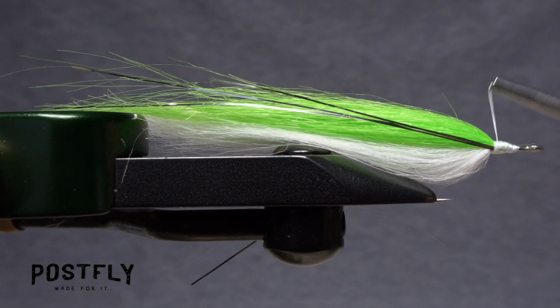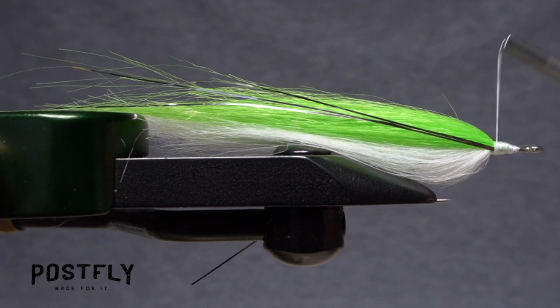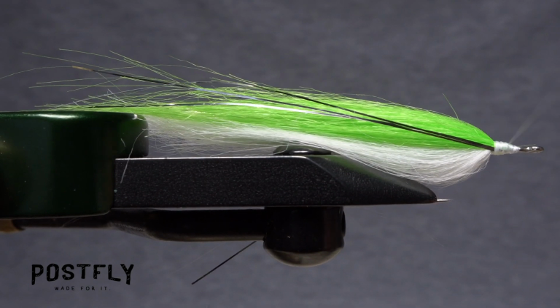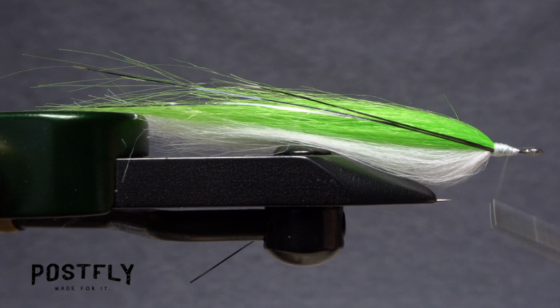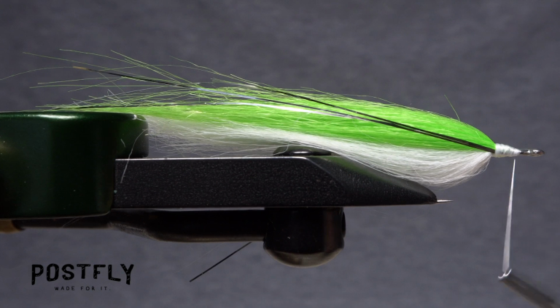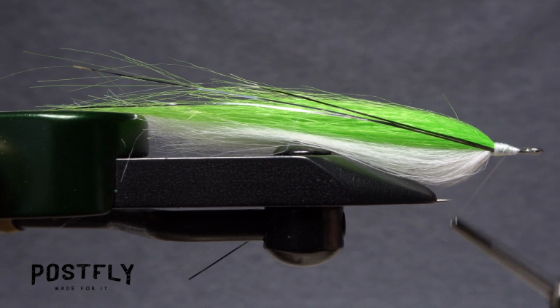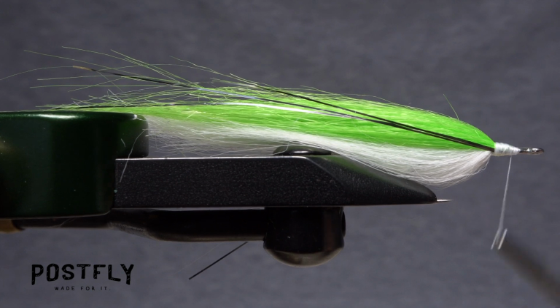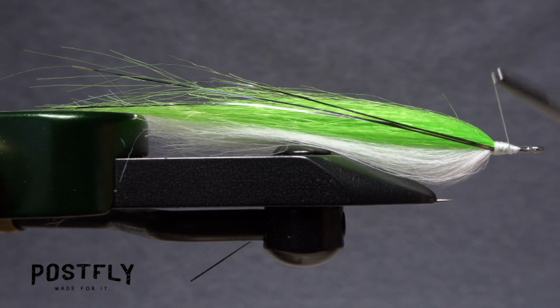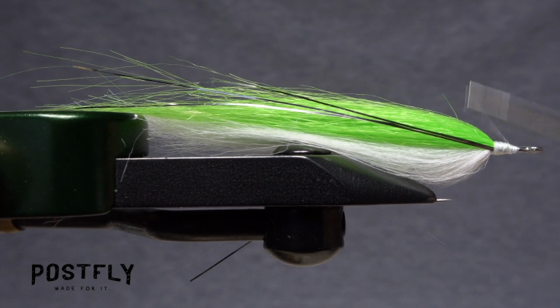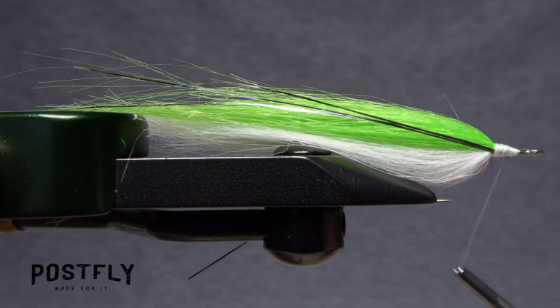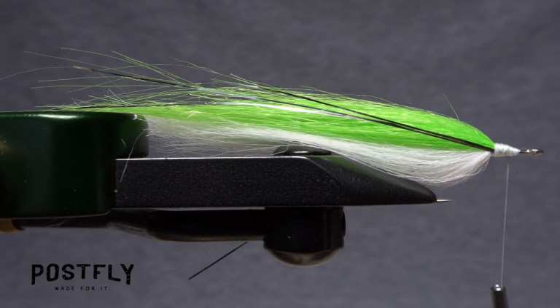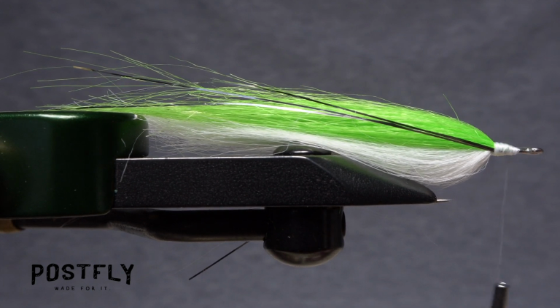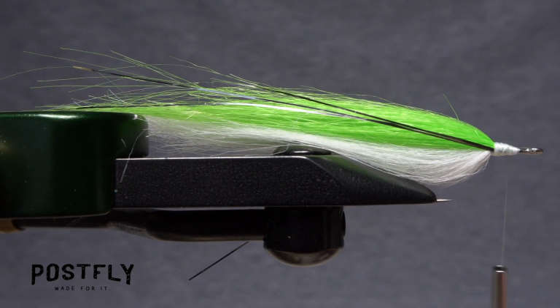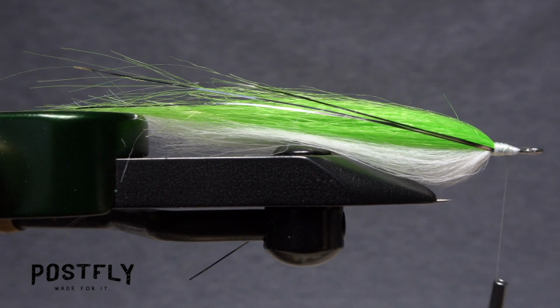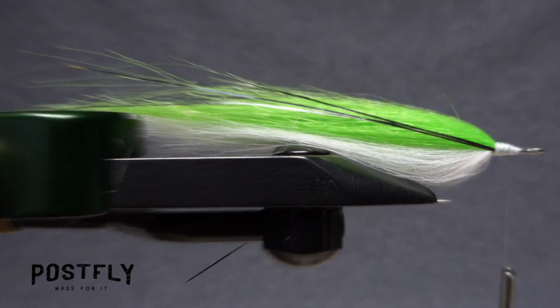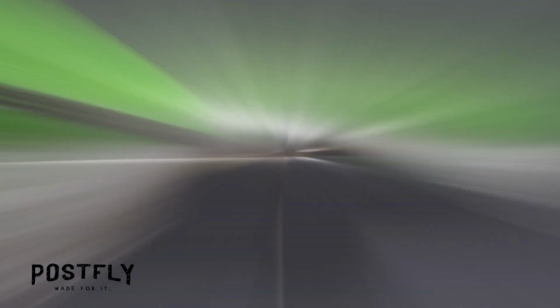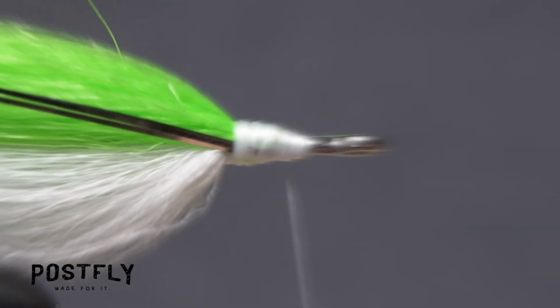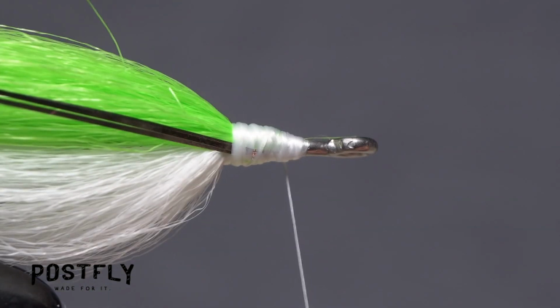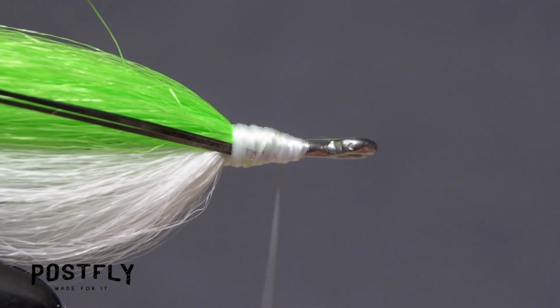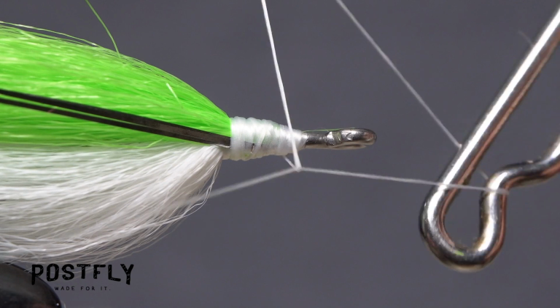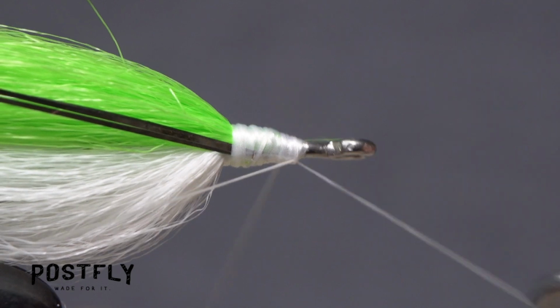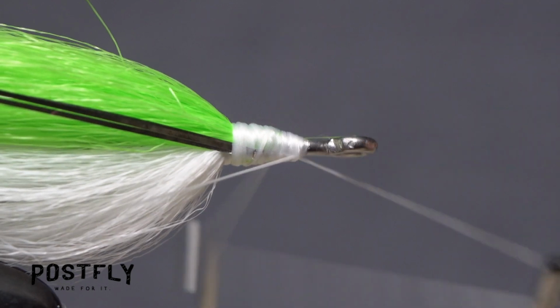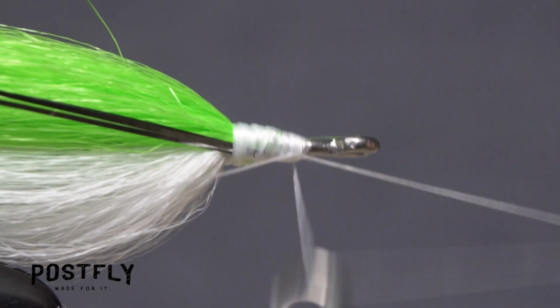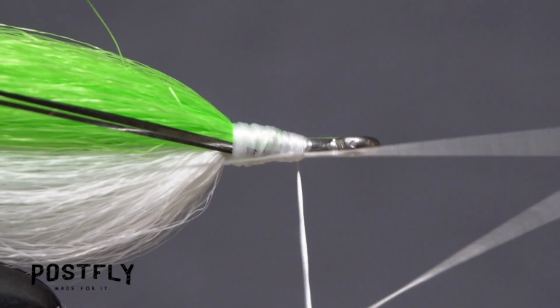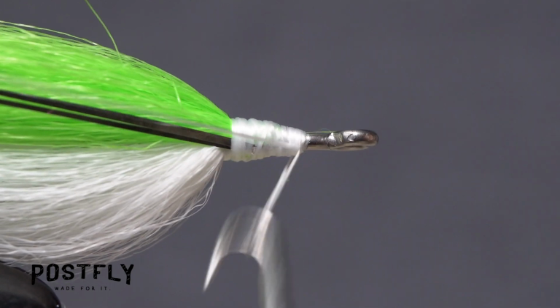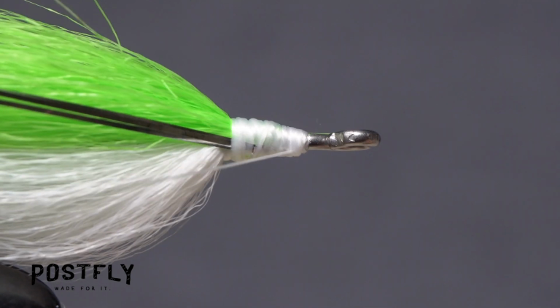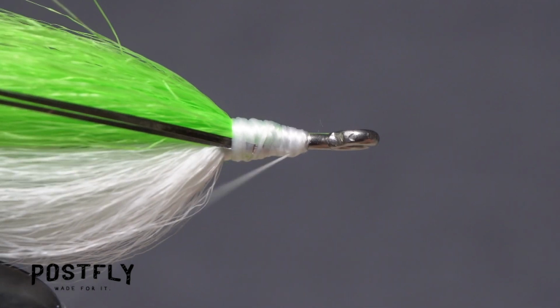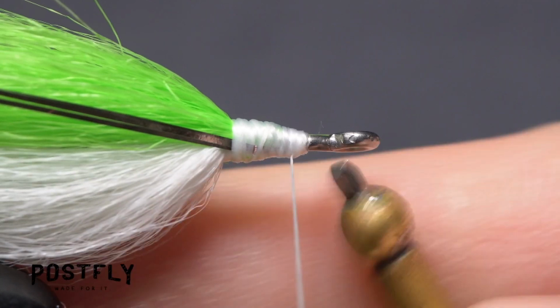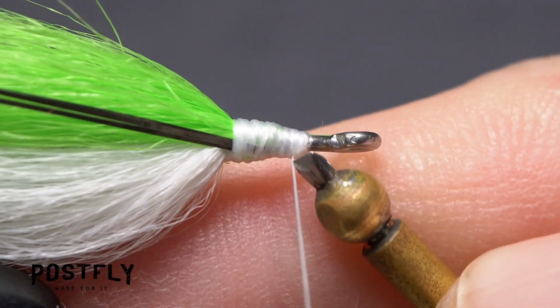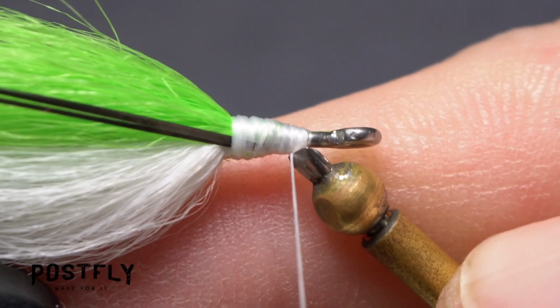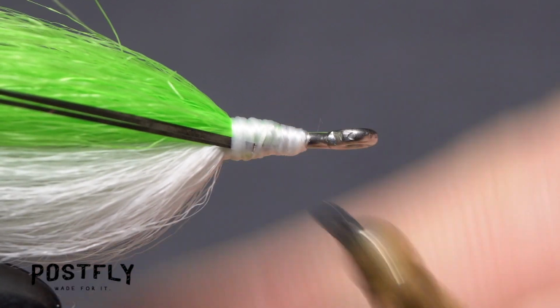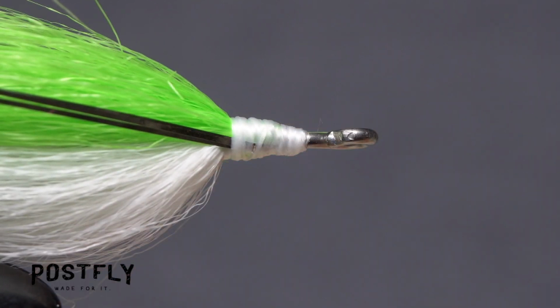Continue taking thread wraps to clean up and smooth out the head area. Then do a four or five turn whip finish, seat the knot well, and snip or cut your tying thread free.